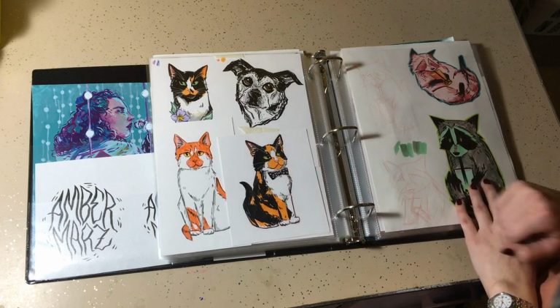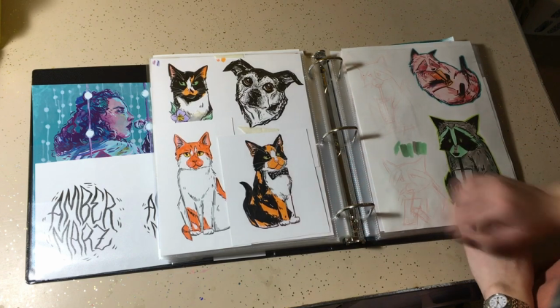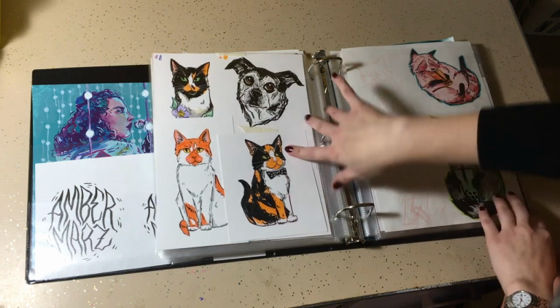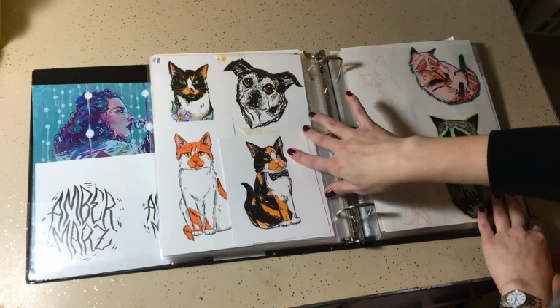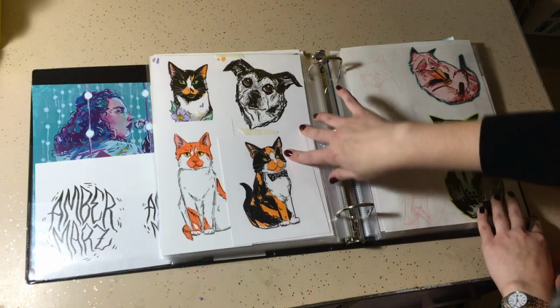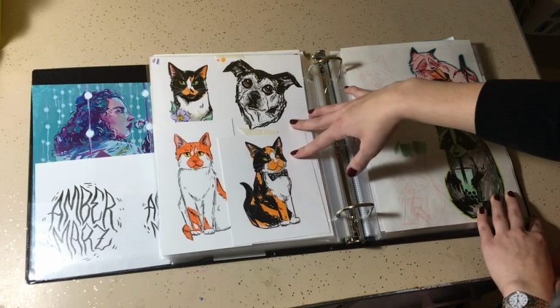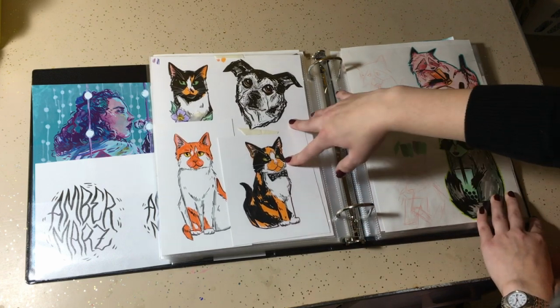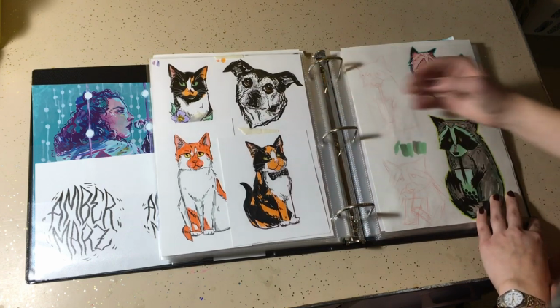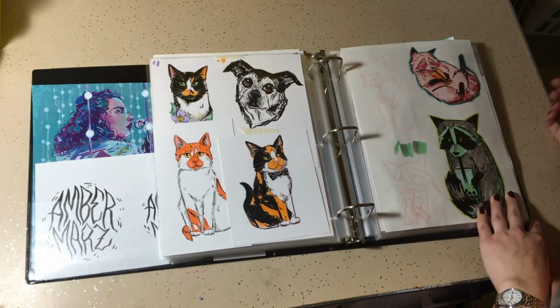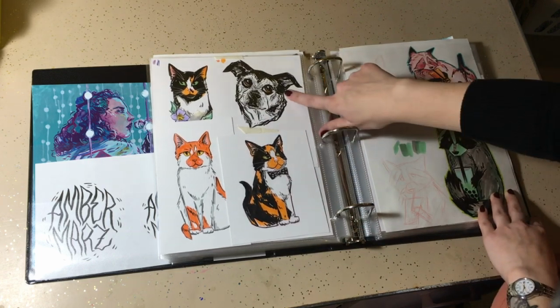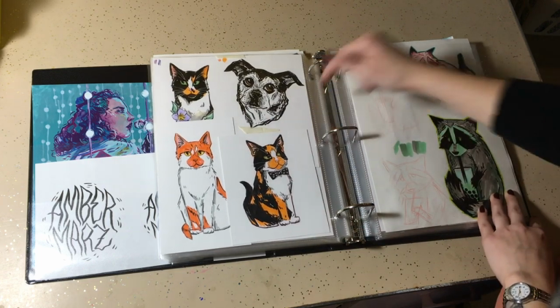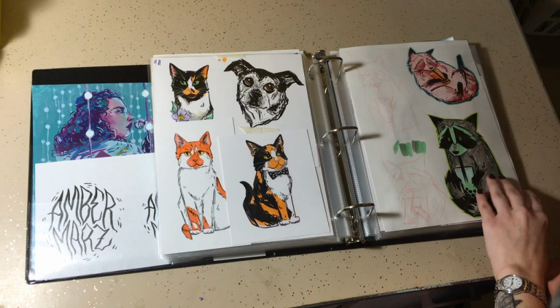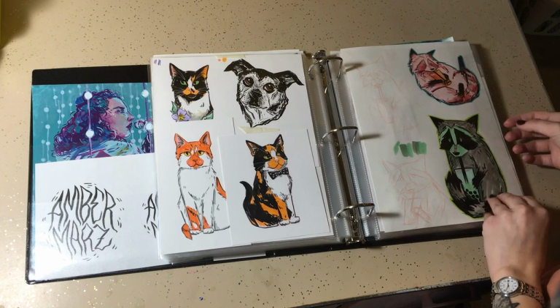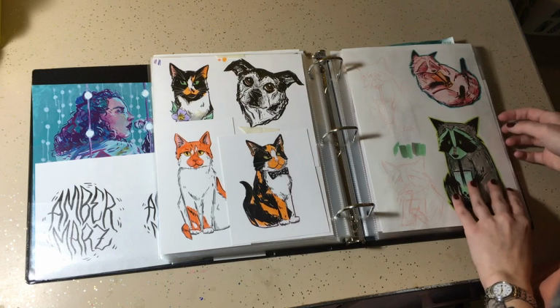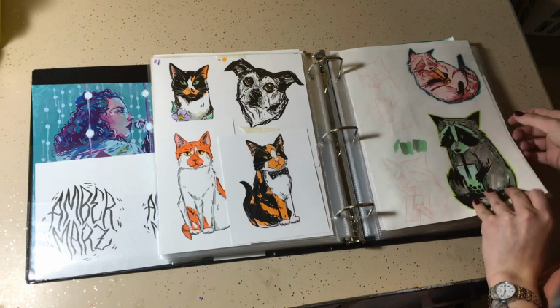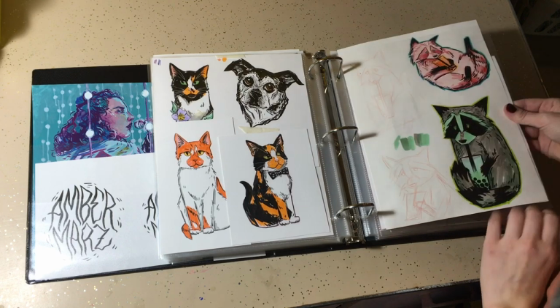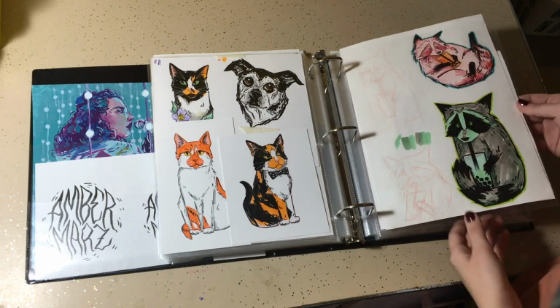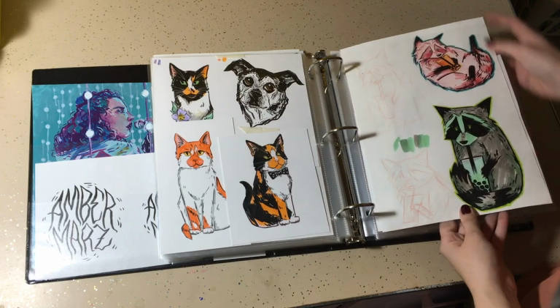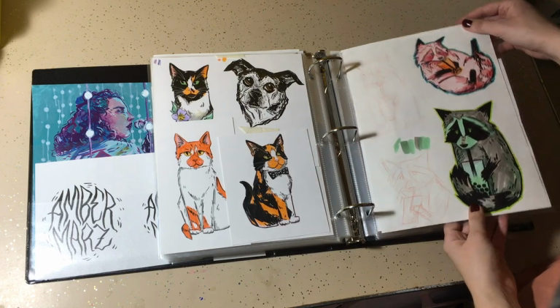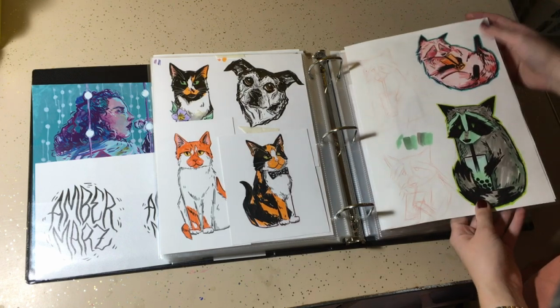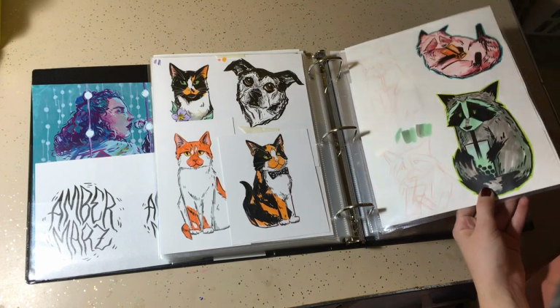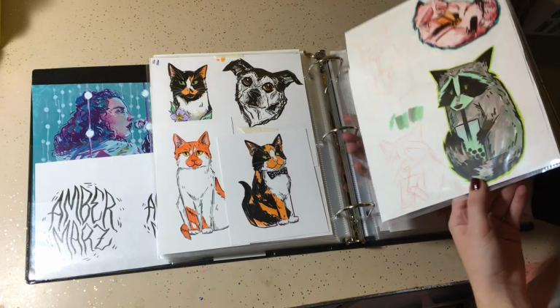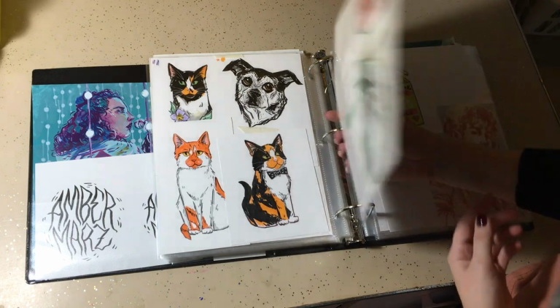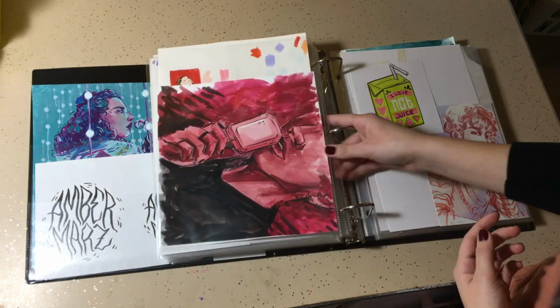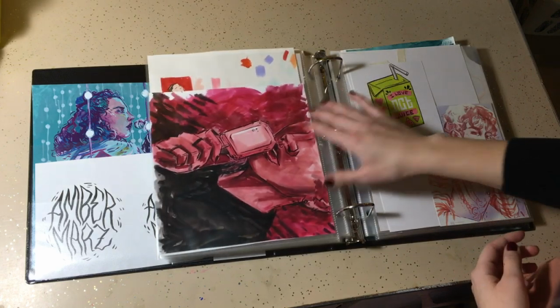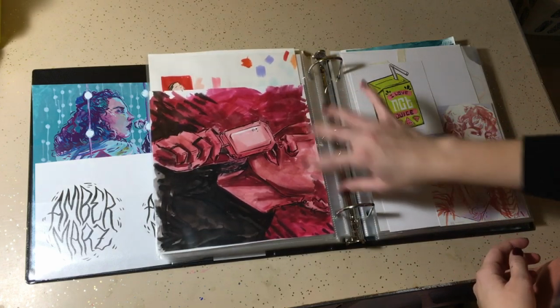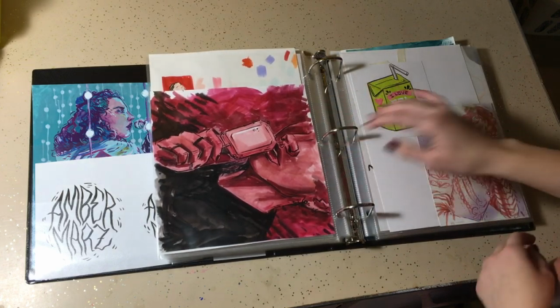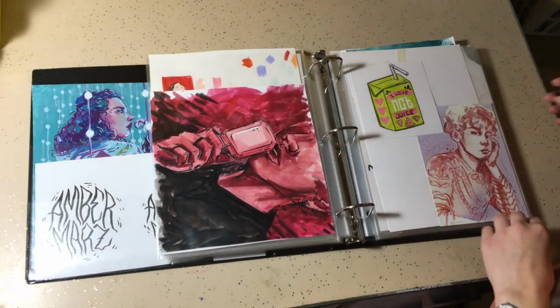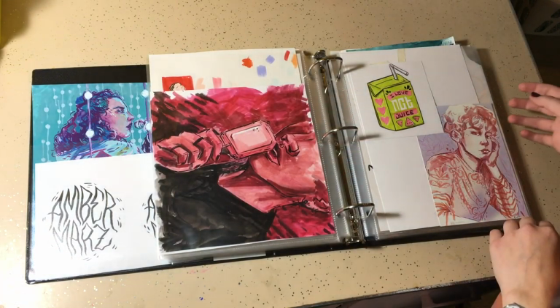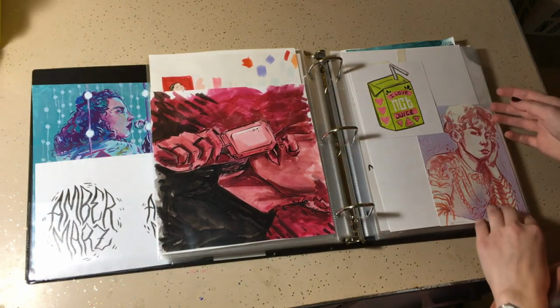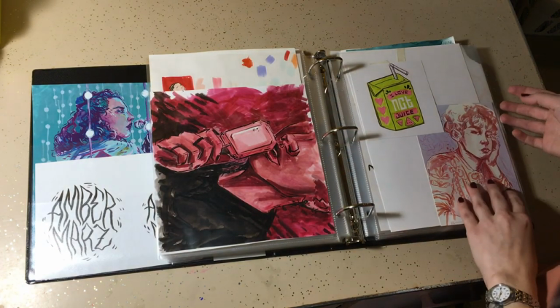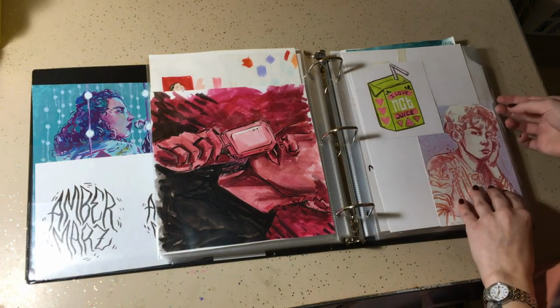Some pet commissions for stickers. Some raccoons drinking boba. This was a commissioned piece for an album cover.